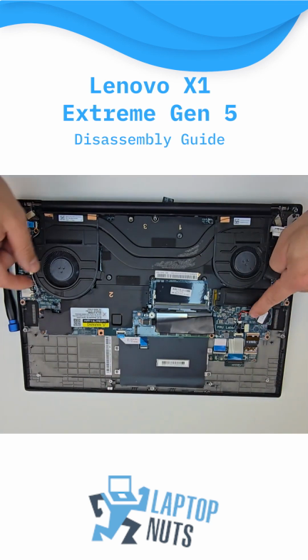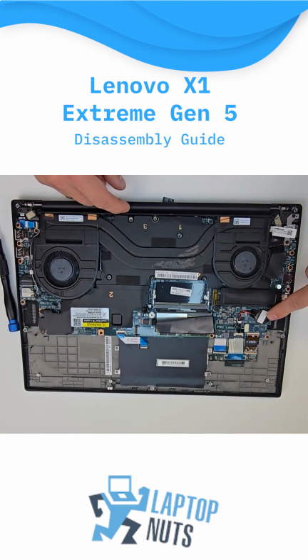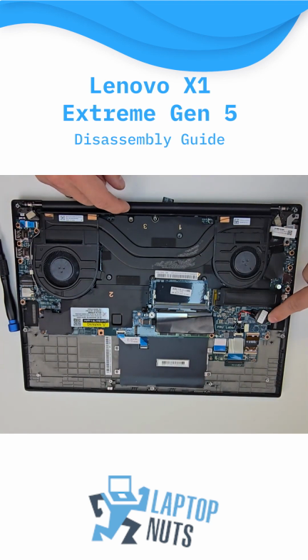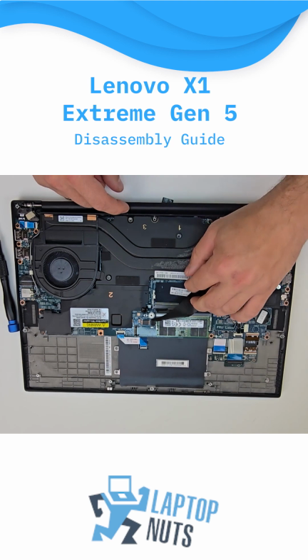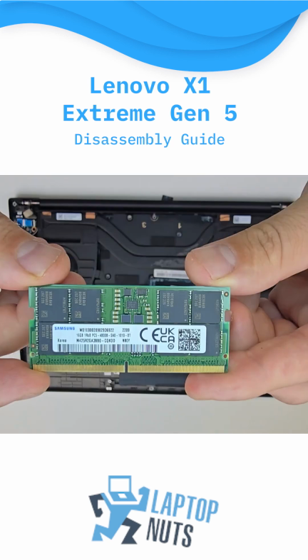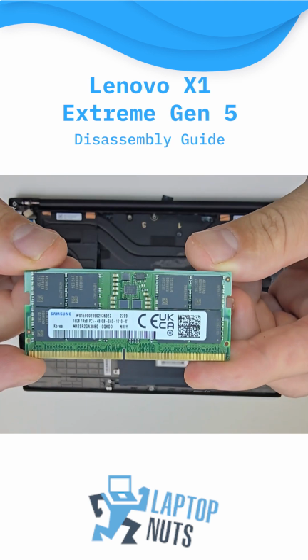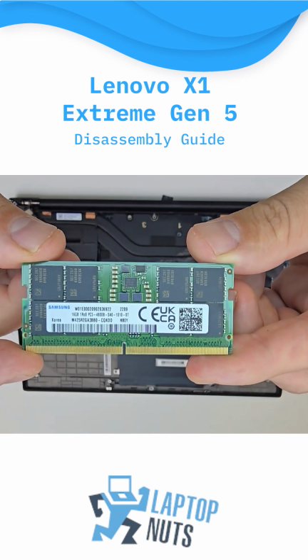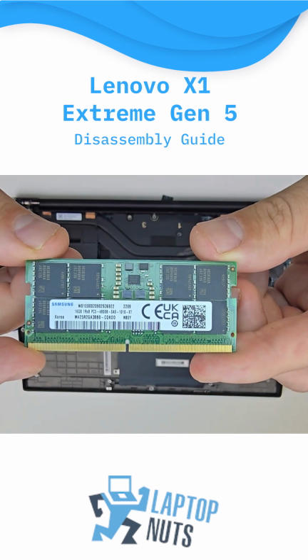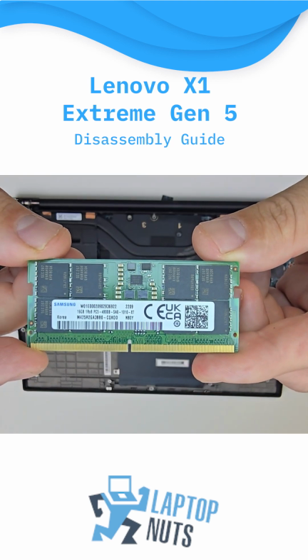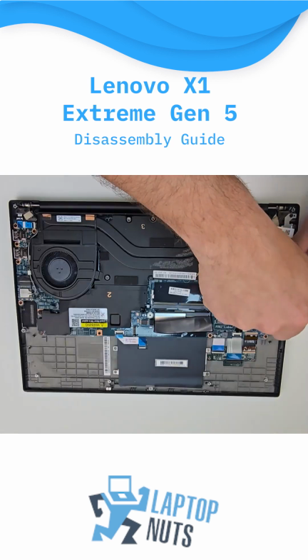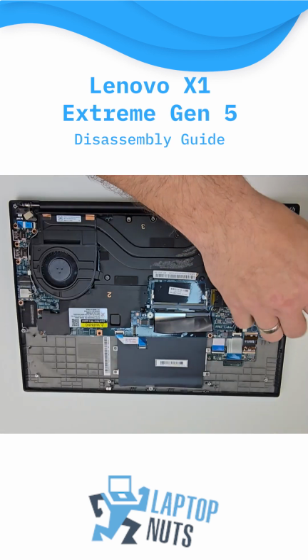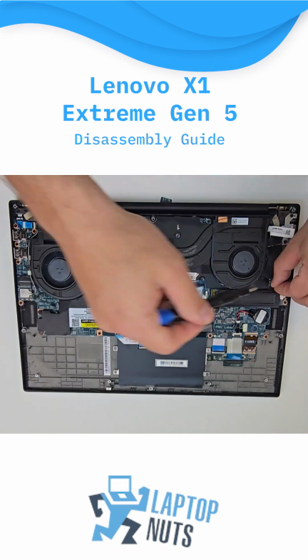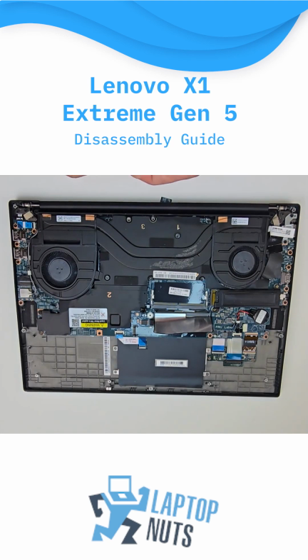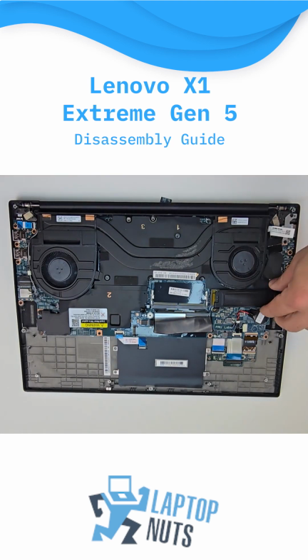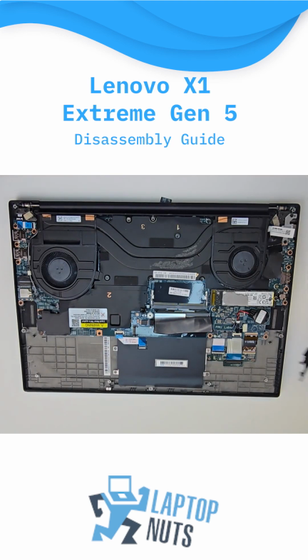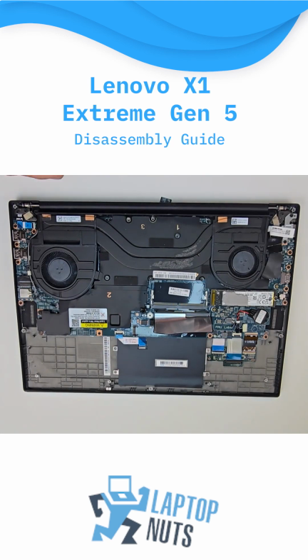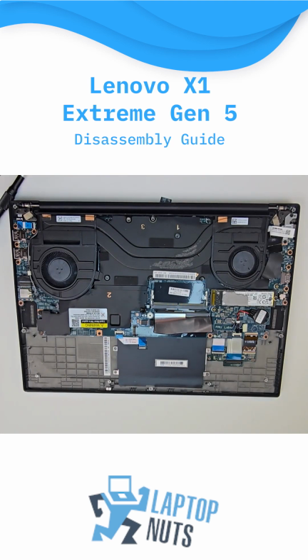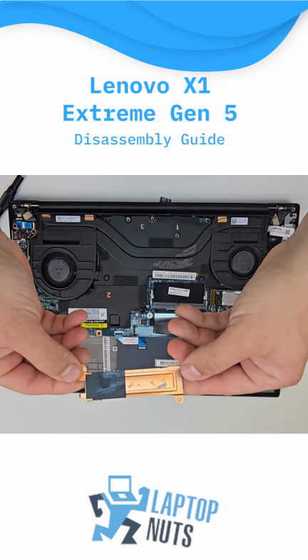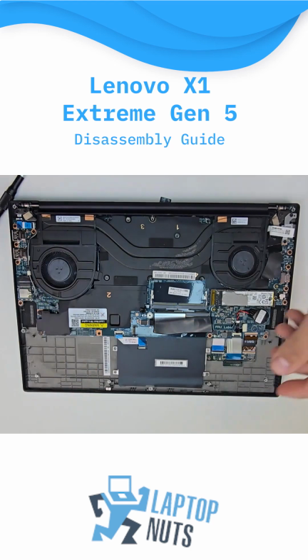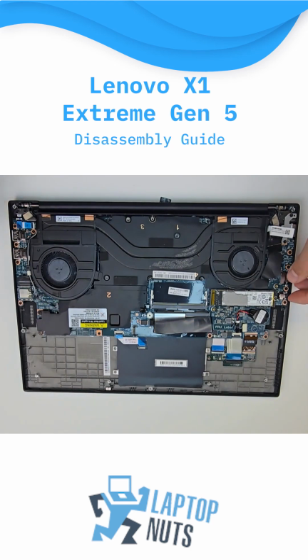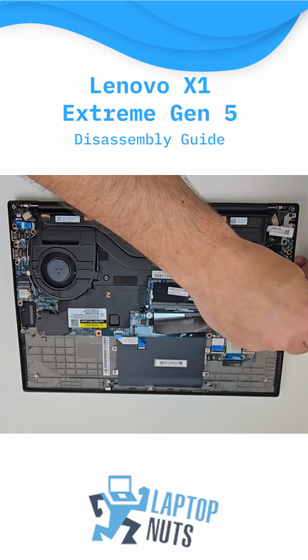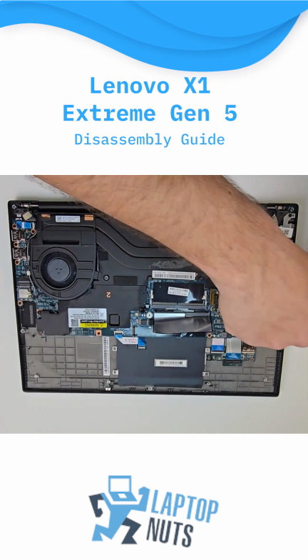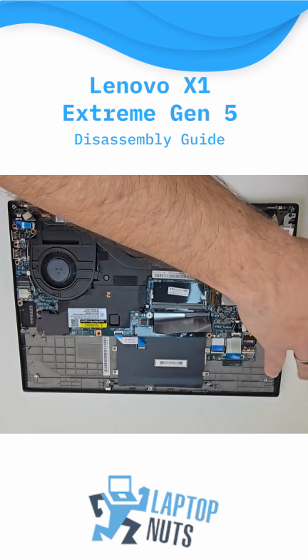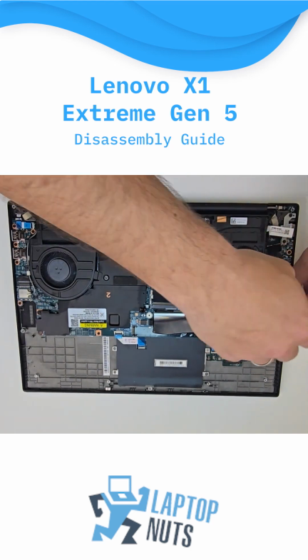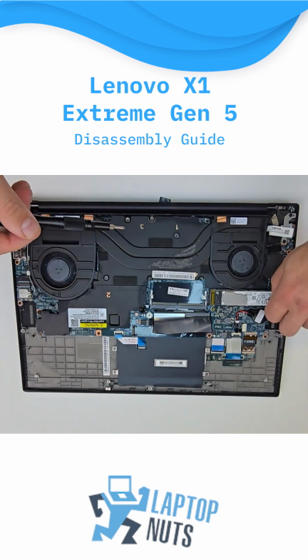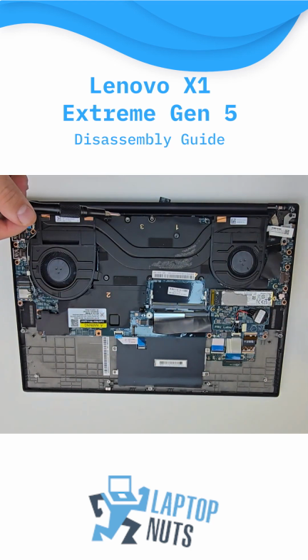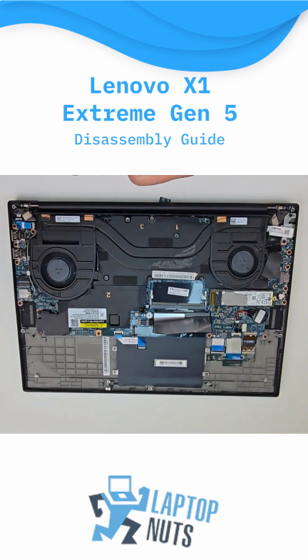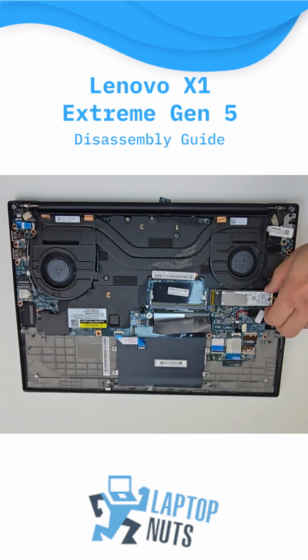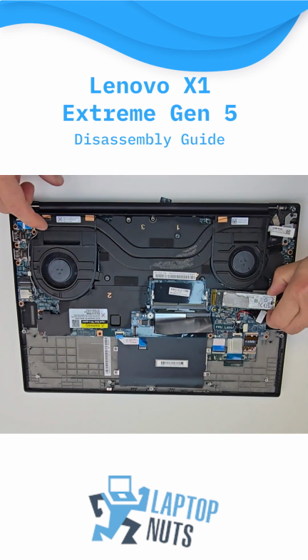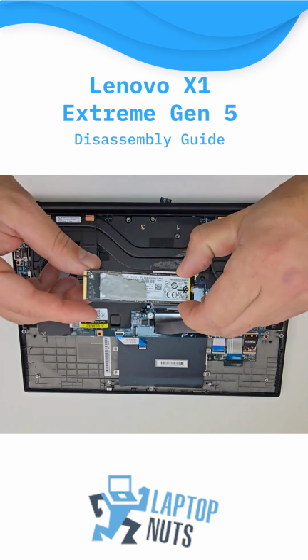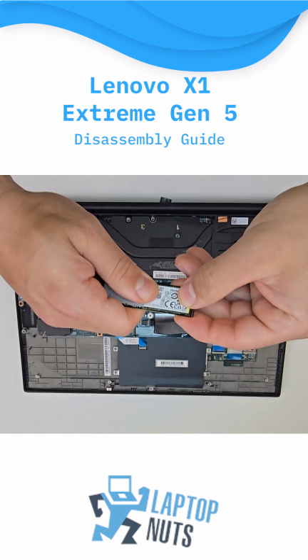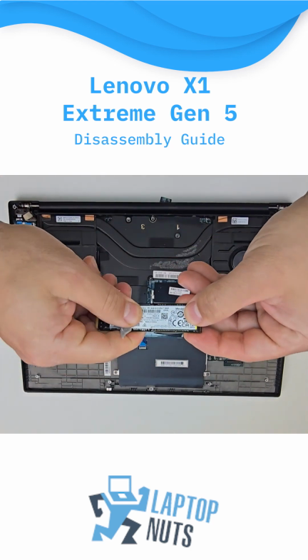Here's the CMOS battery and the memory RAM. Removal of the SSD is pretty straightforward — you just need to pull one screw. And here is the SSD.